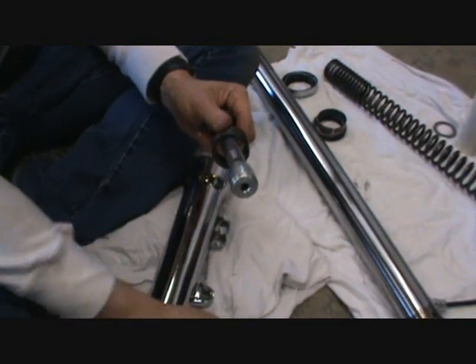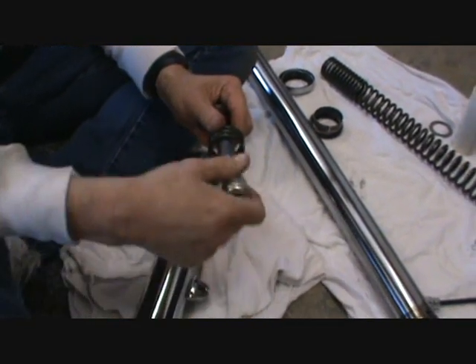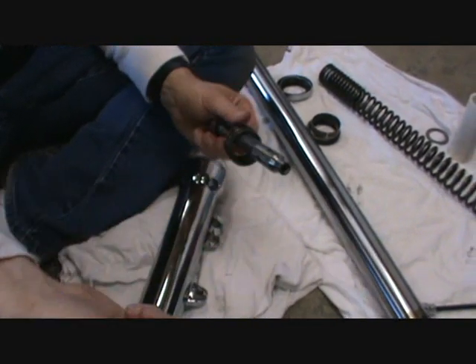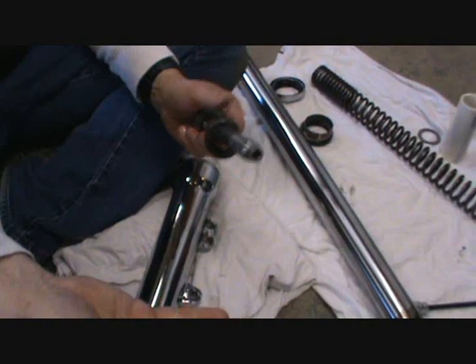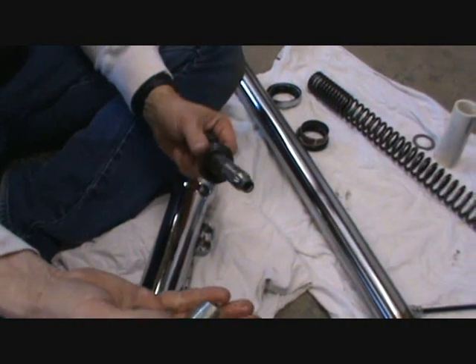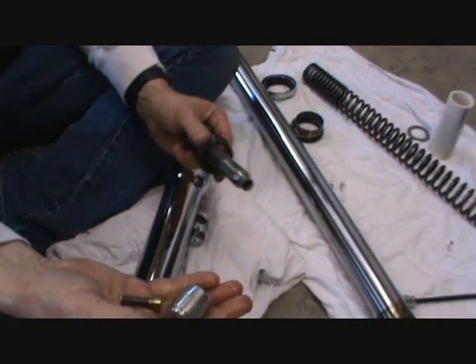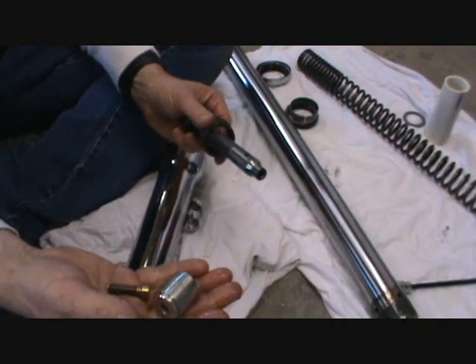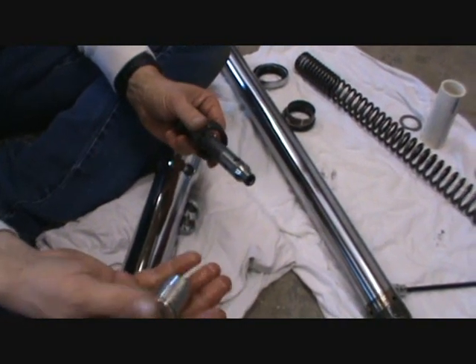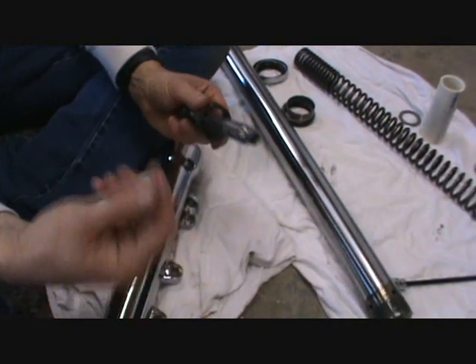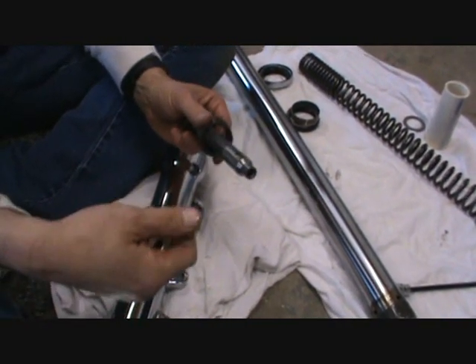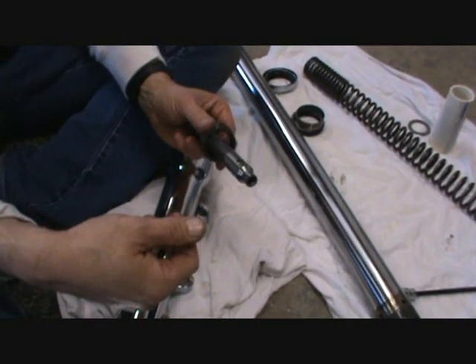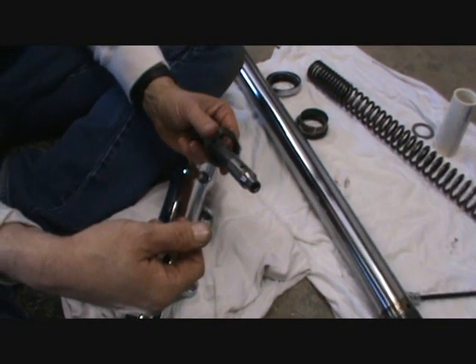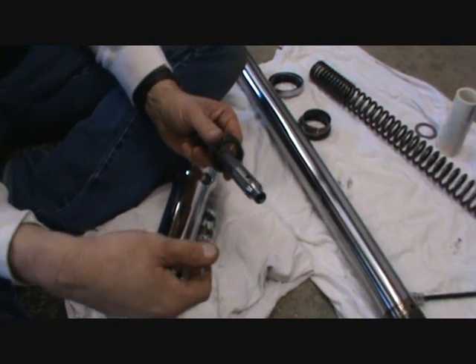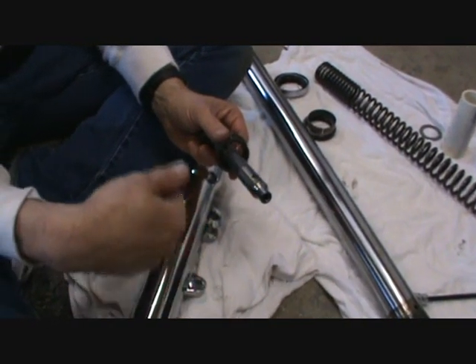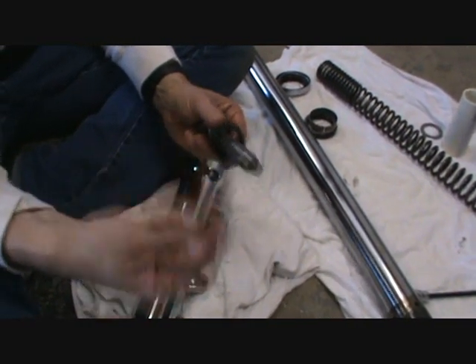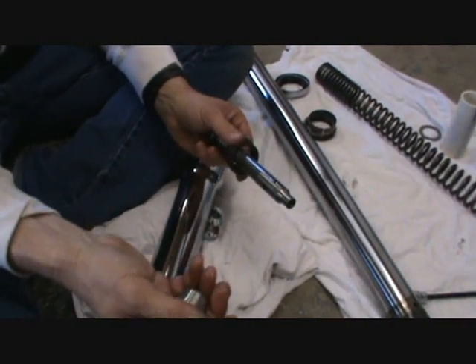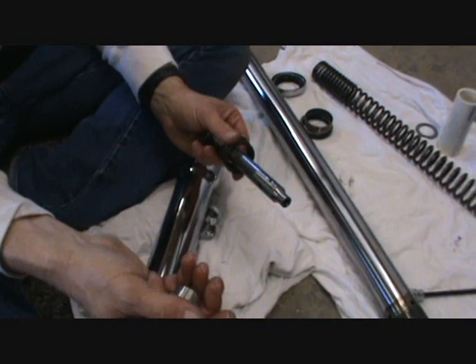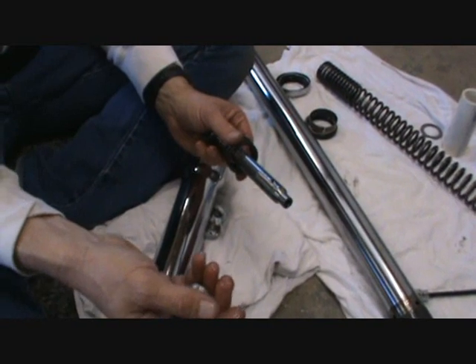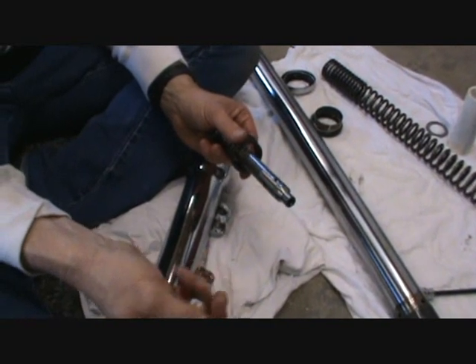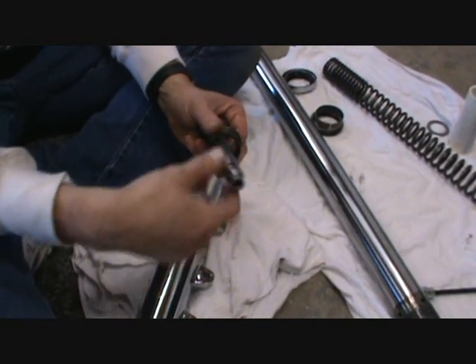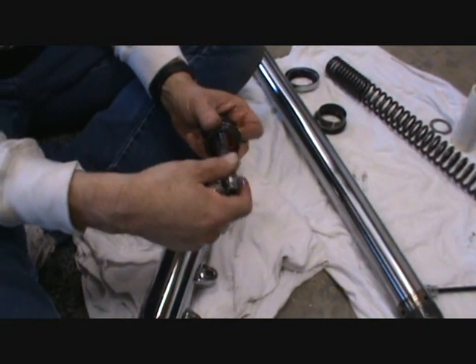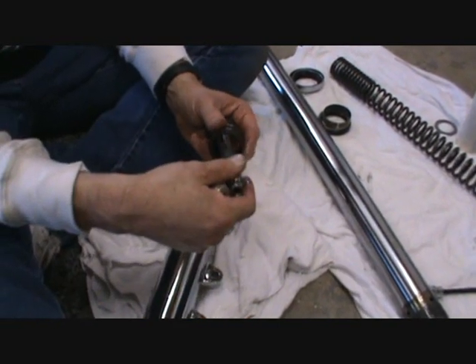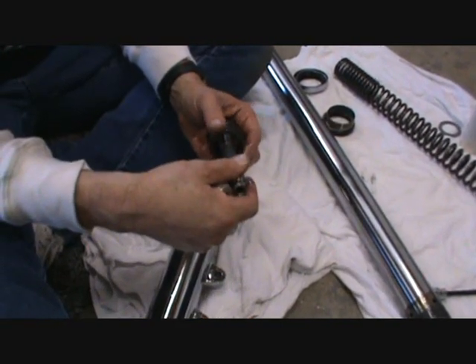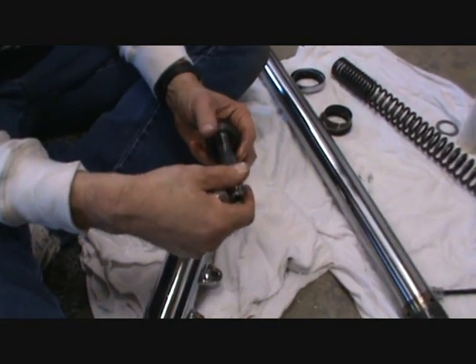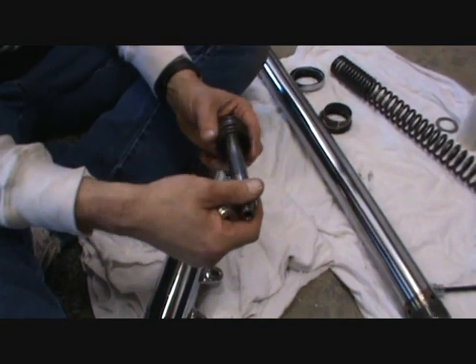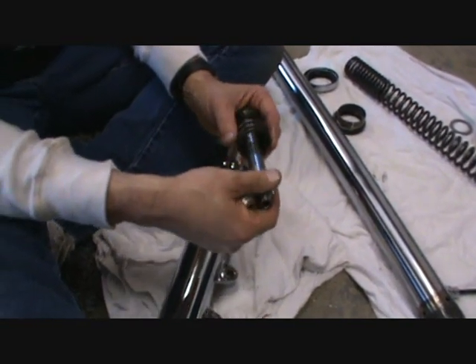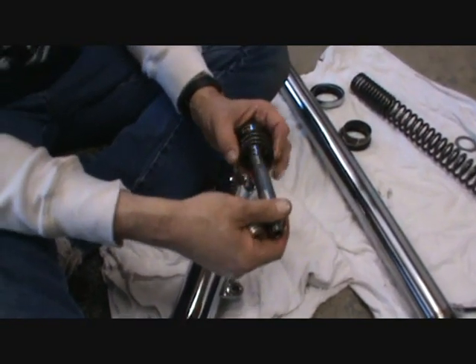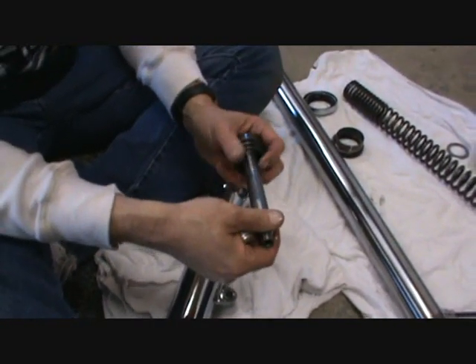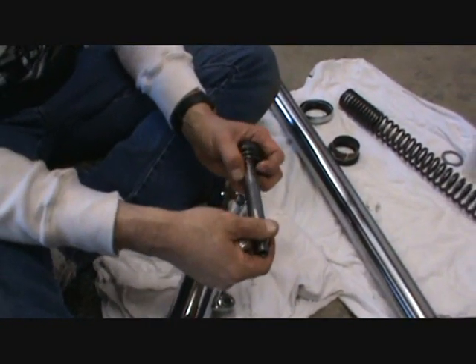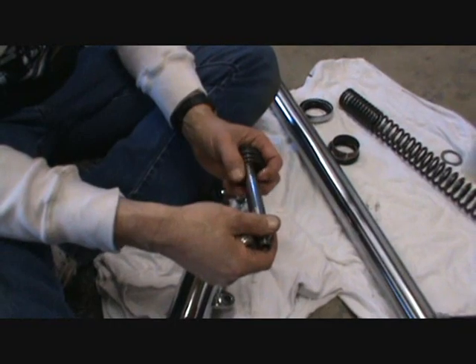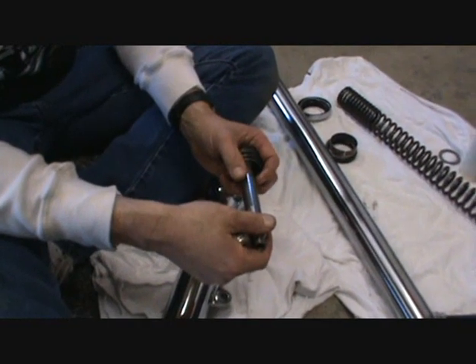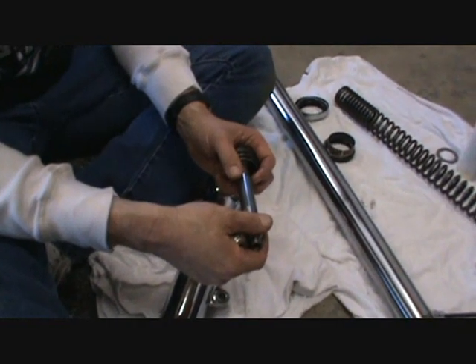So what we're going to do is clean all this up. I'm going to get my new chrome slider and we're going to put this all back together. Then I'll show you how to measure the oil. So right now we're just going to put it on pause and we'll be right back.